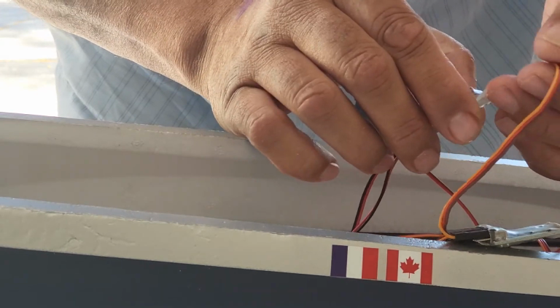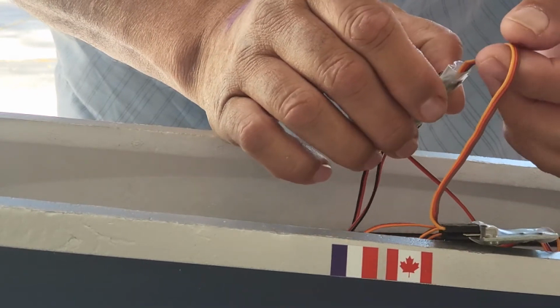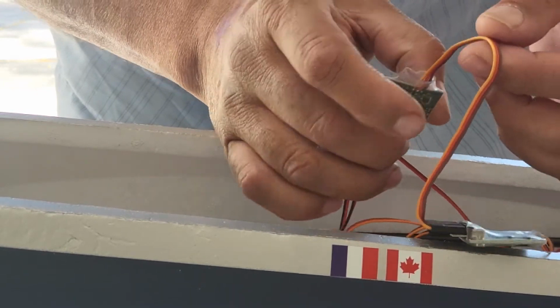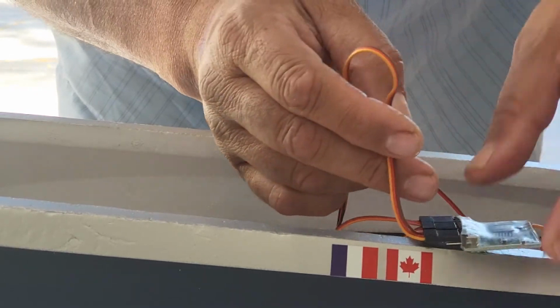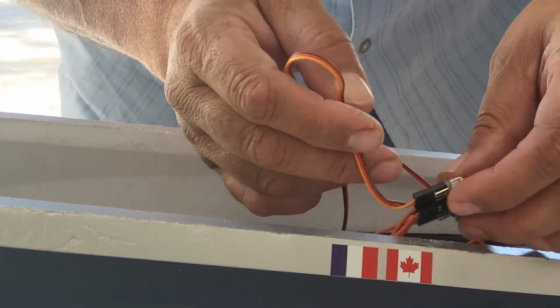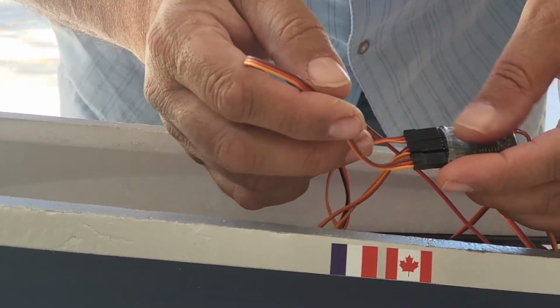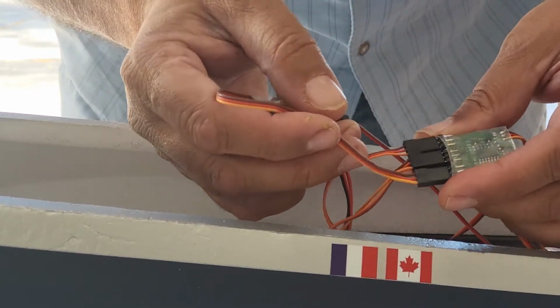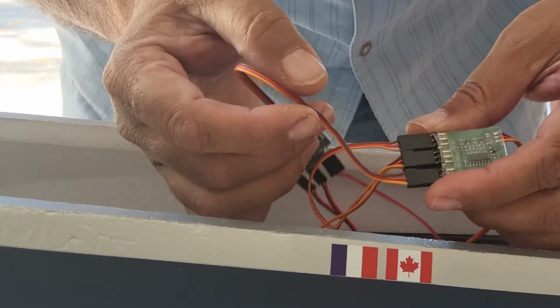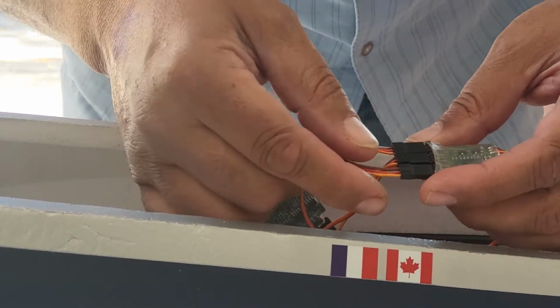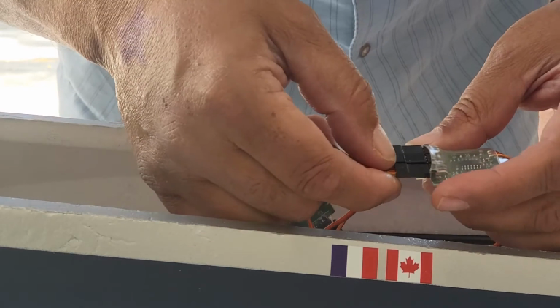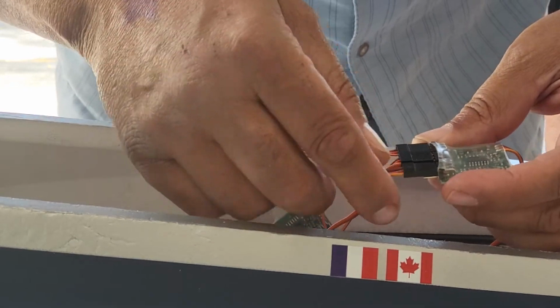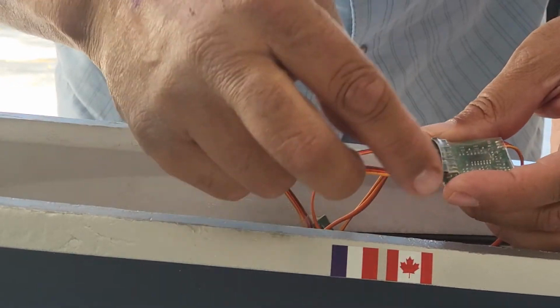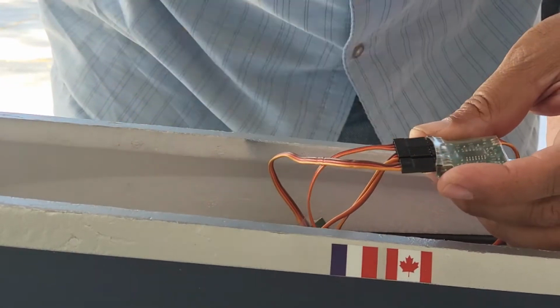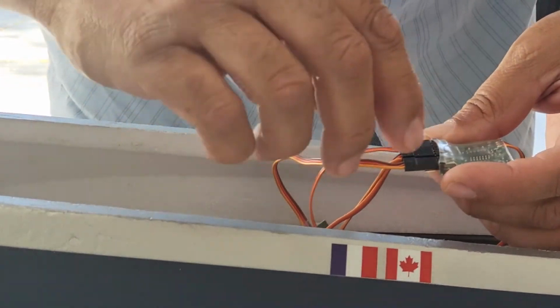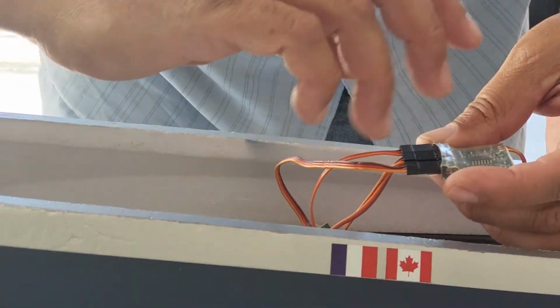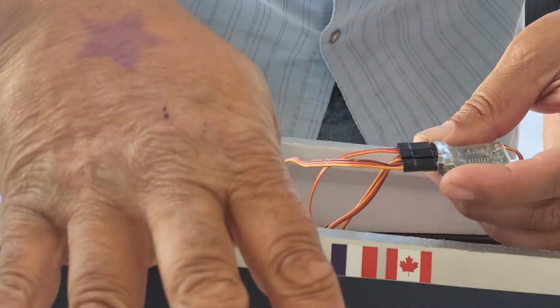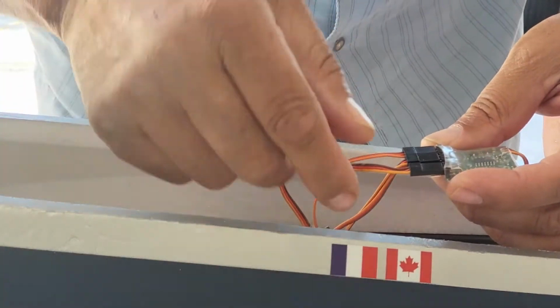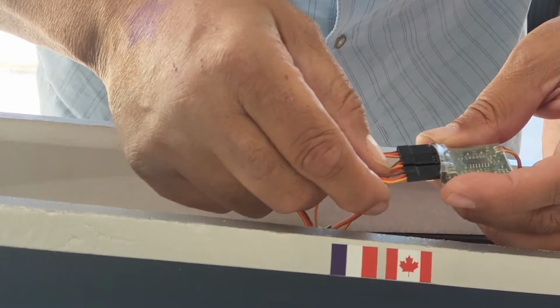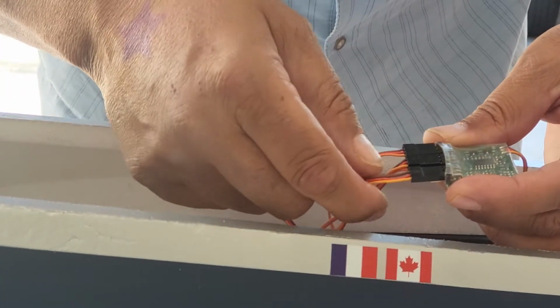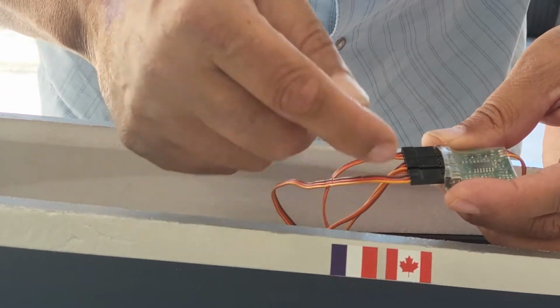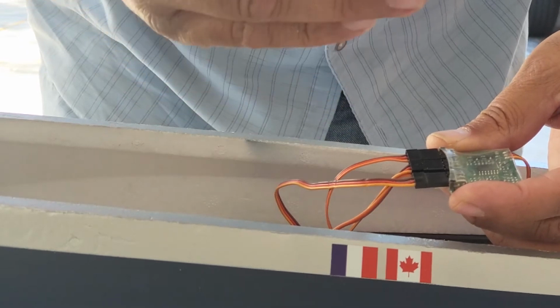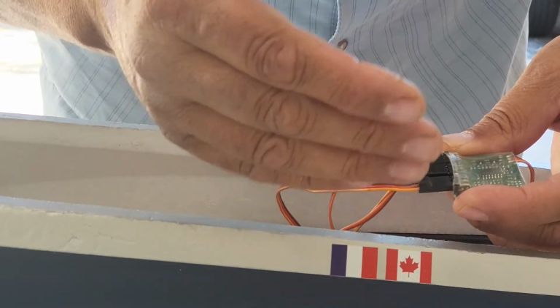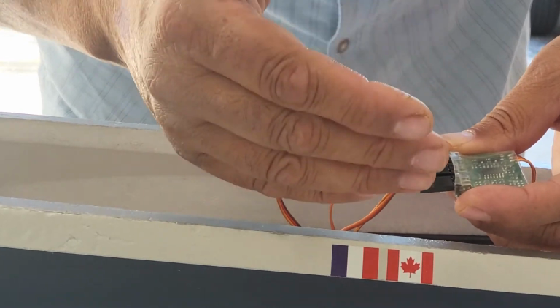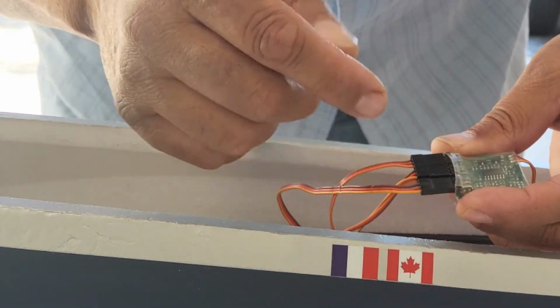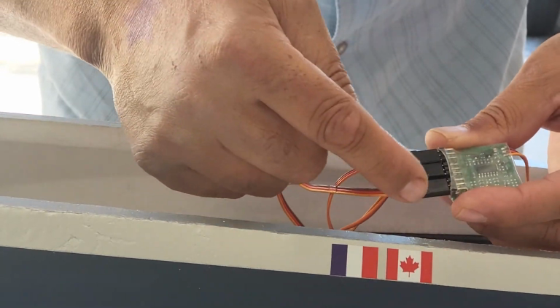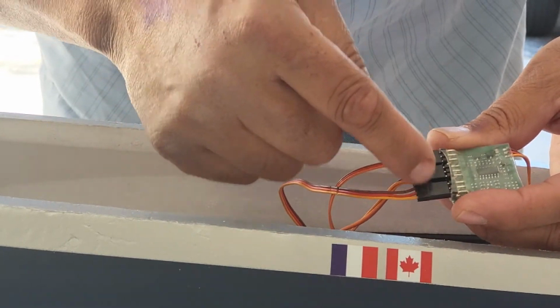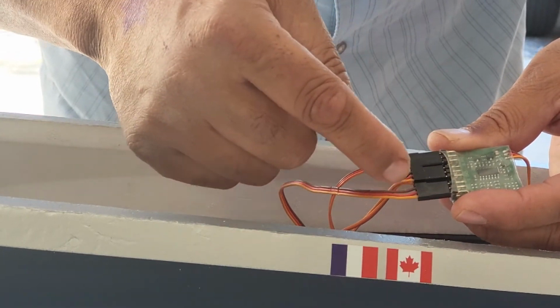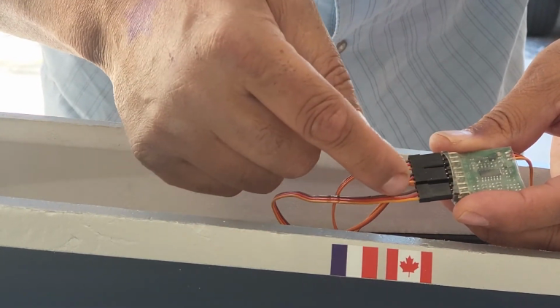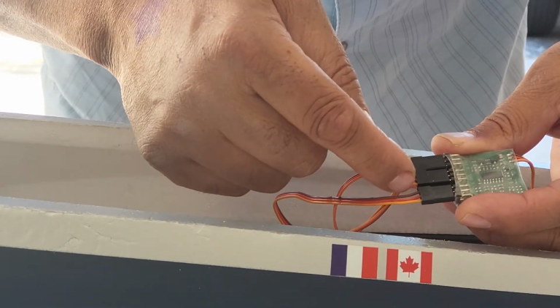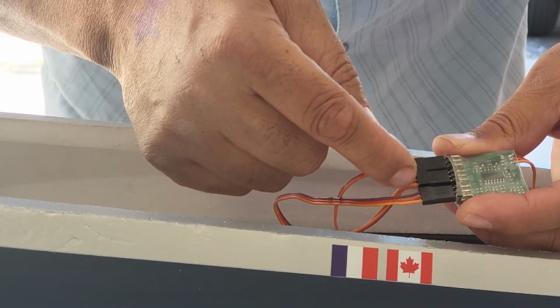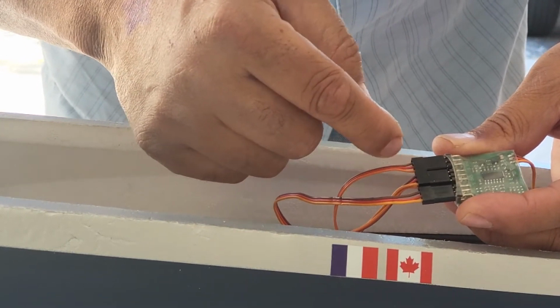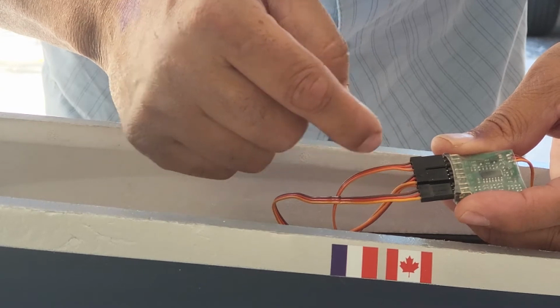The cable that comes out of the retract controller connects to the sequencer — it connects to the first slot closest to you, or on my right. It goes signal, power, ground, and all three of them are like that: signal, power, and ground, all the way across.